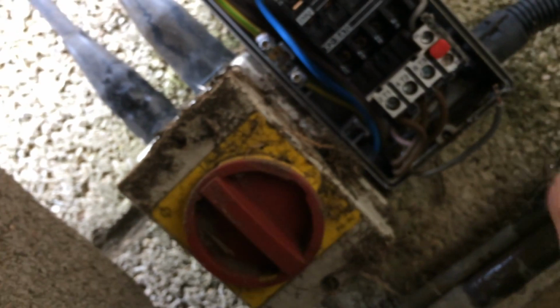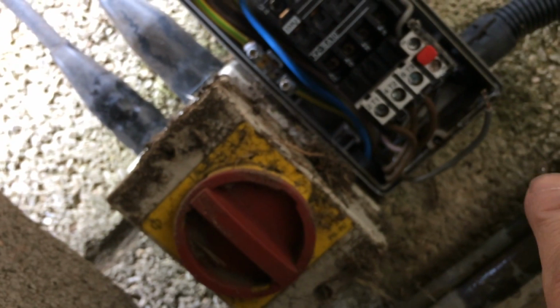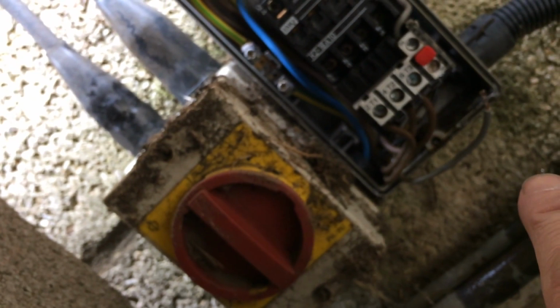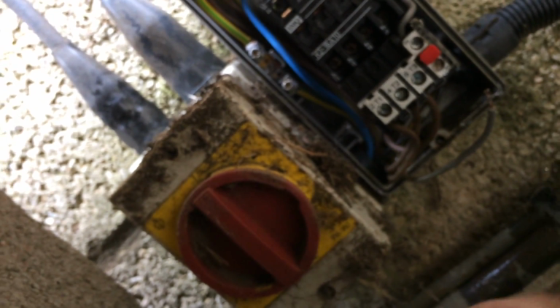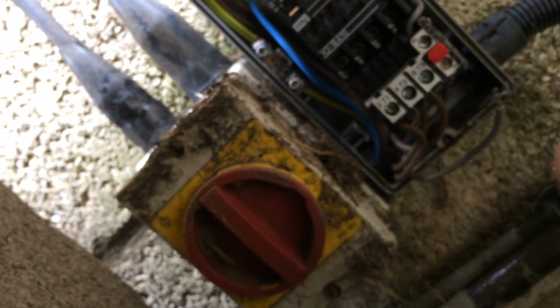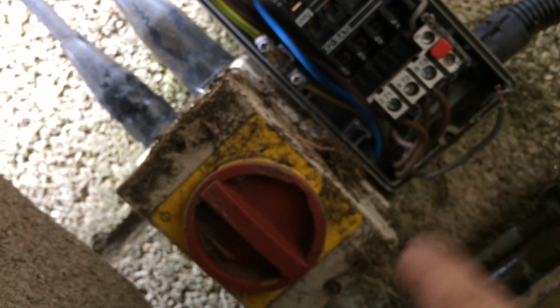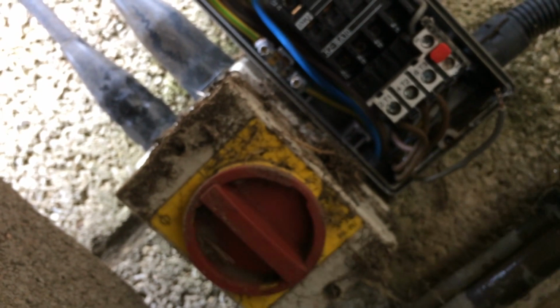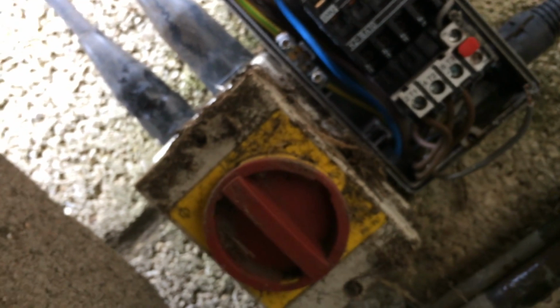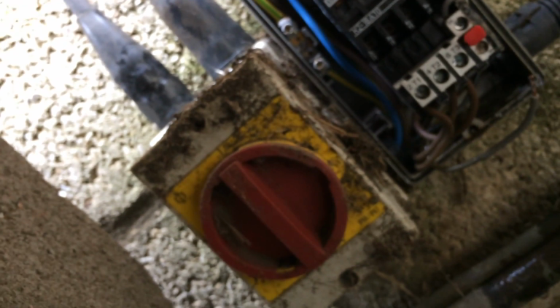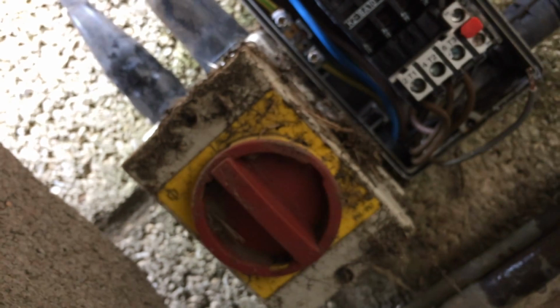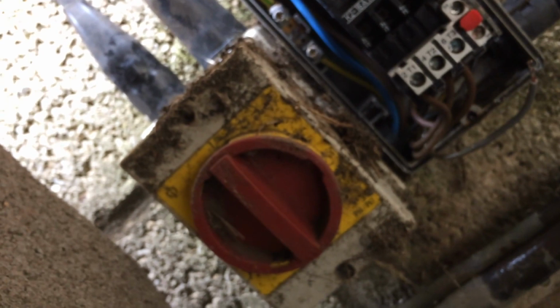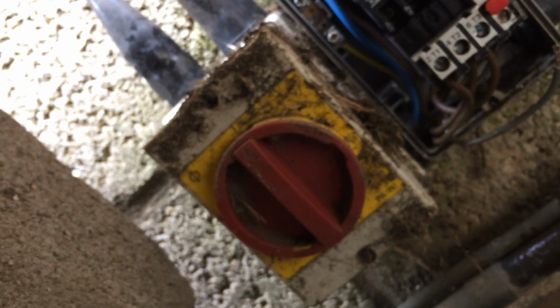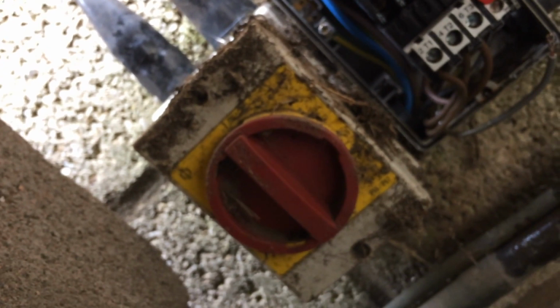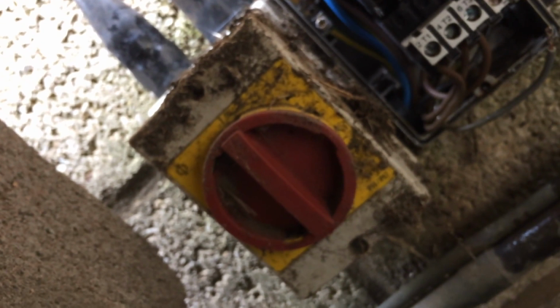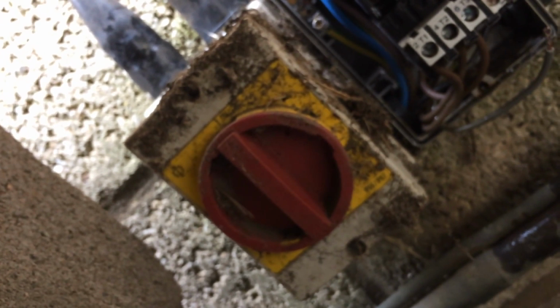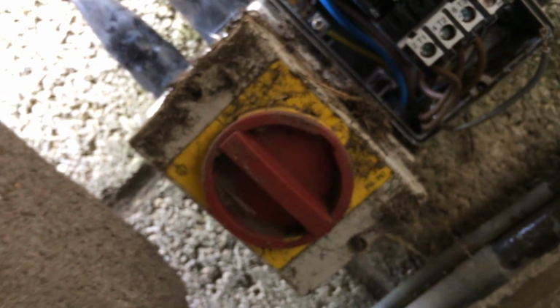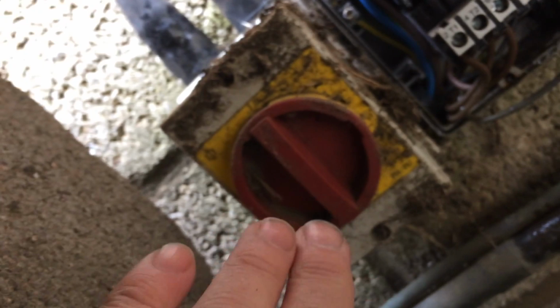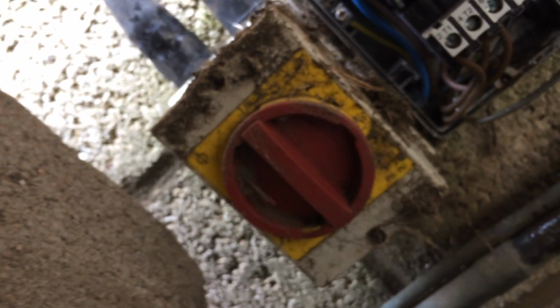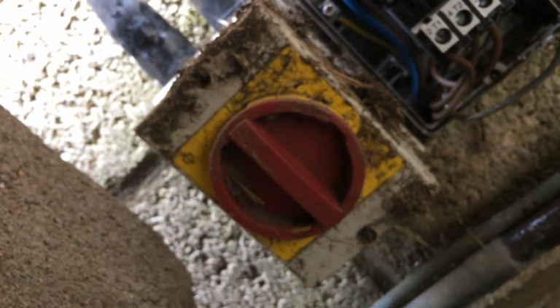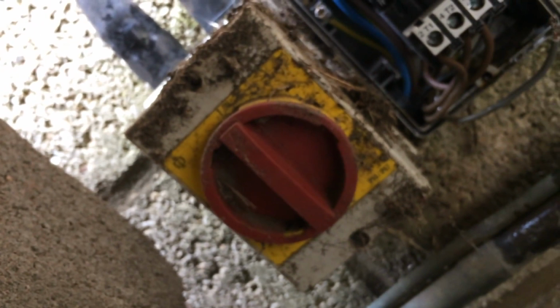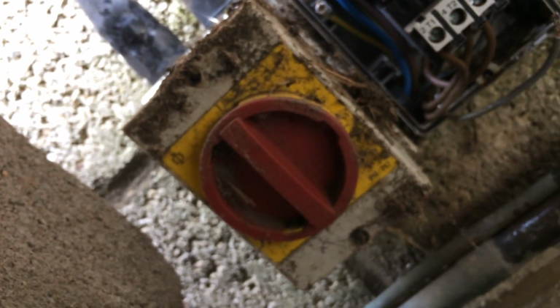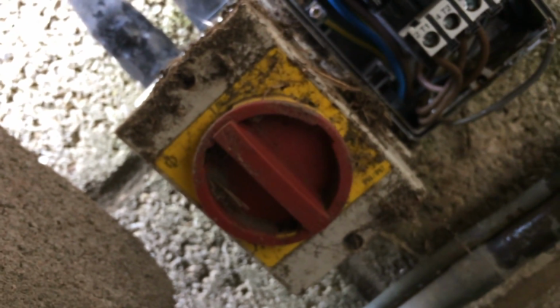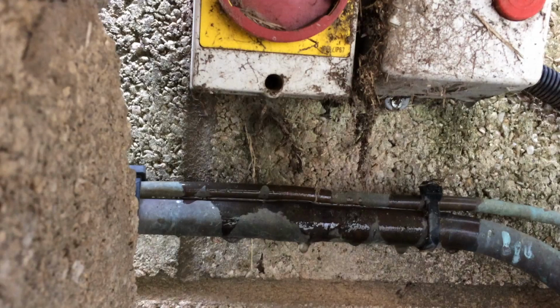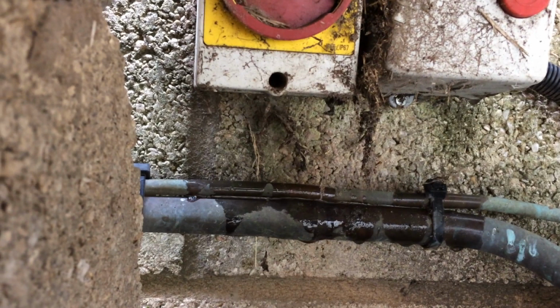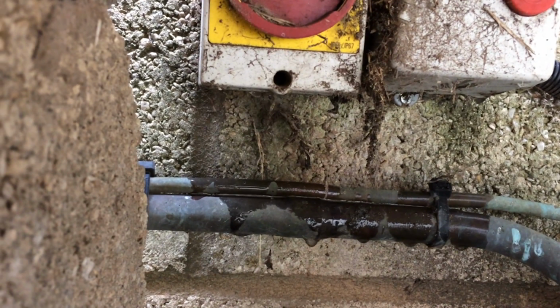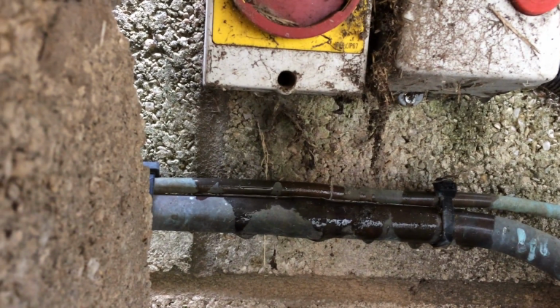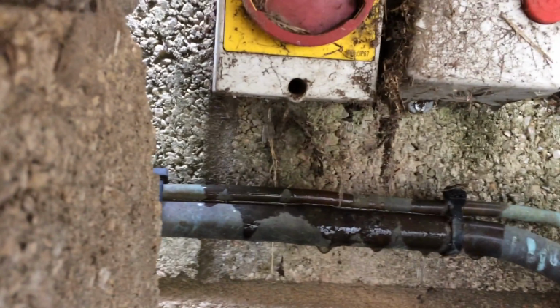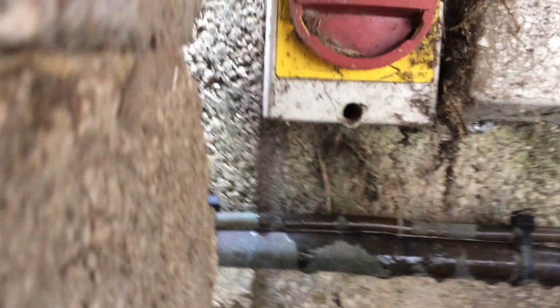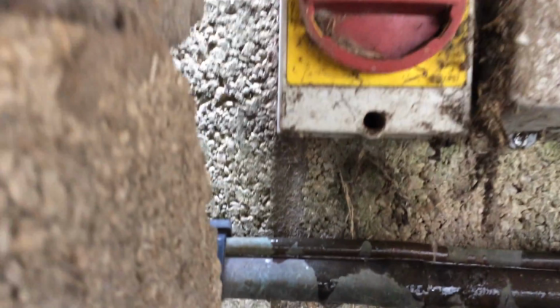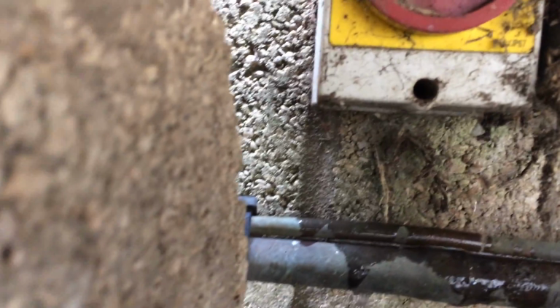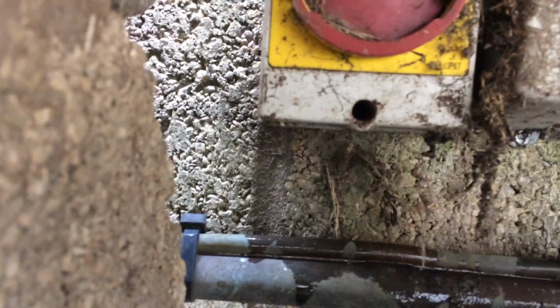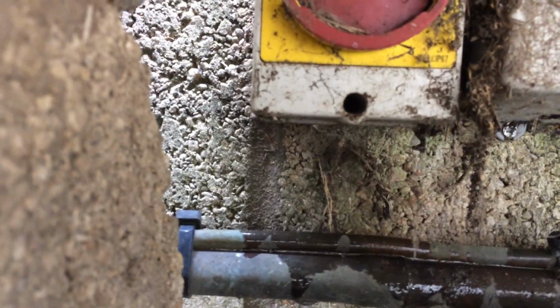When we took the lid off, it's full of water. So it might be that water's got in the switch and made it fail. There's the problem — it's full of water.